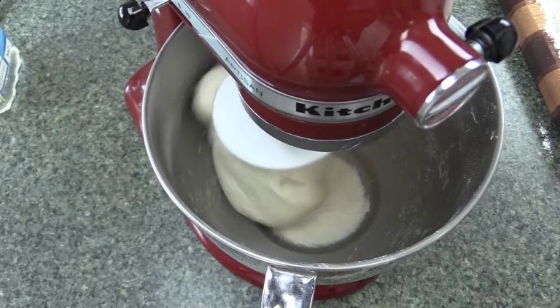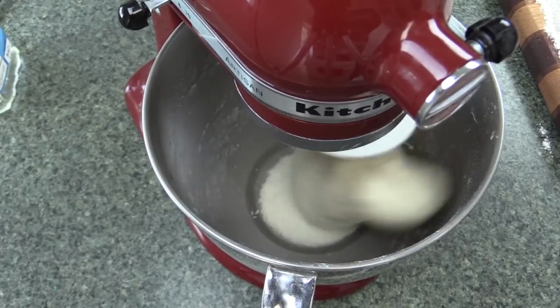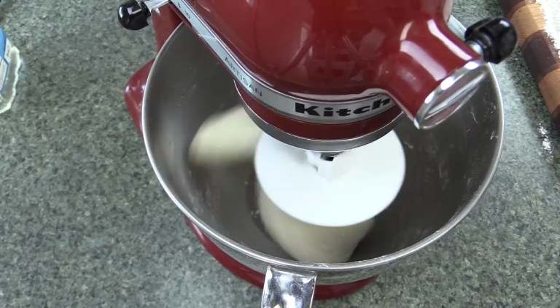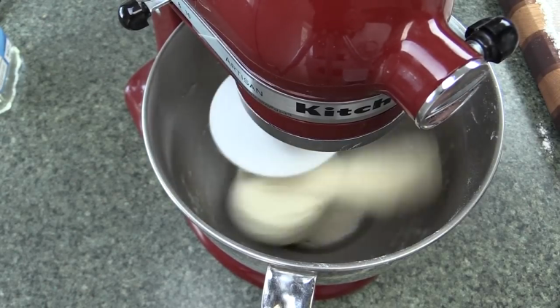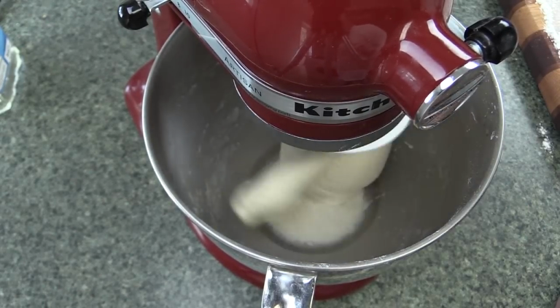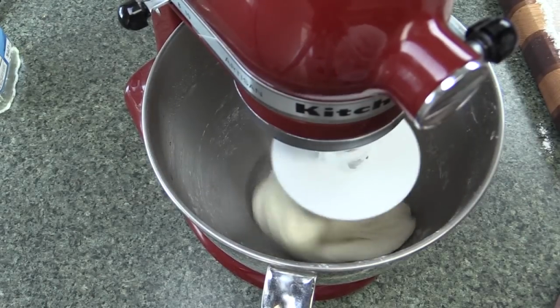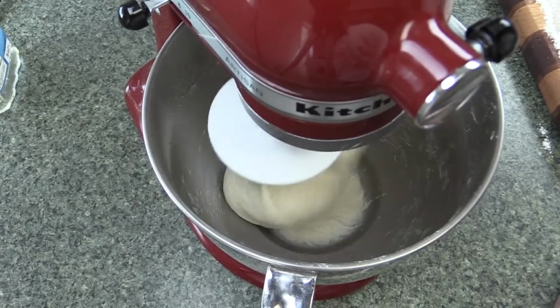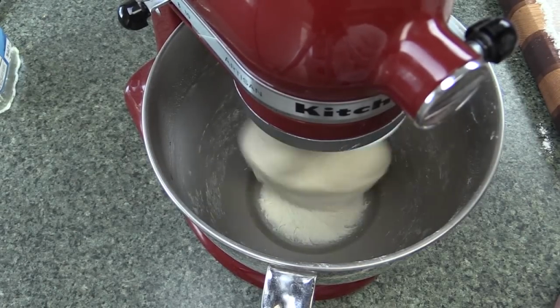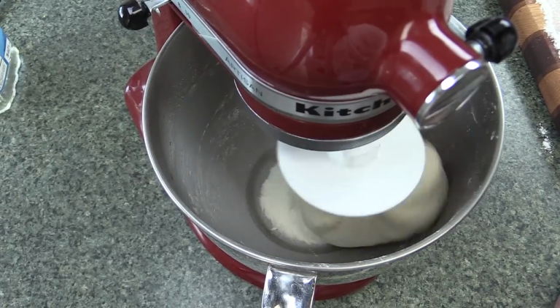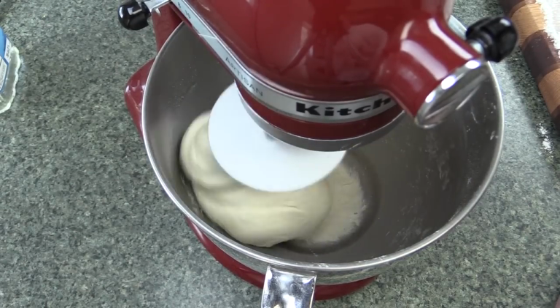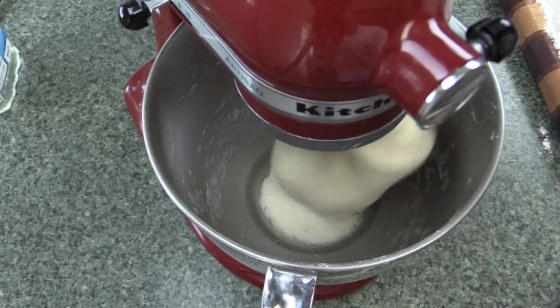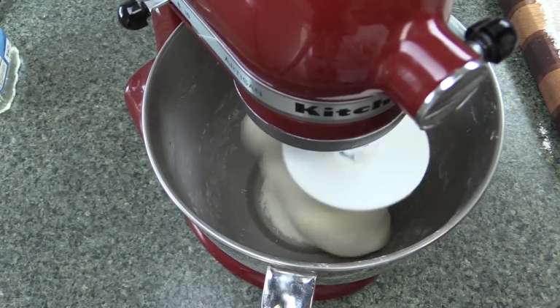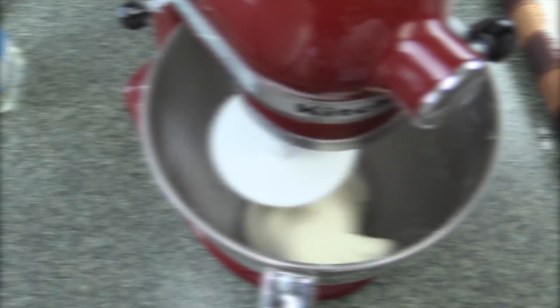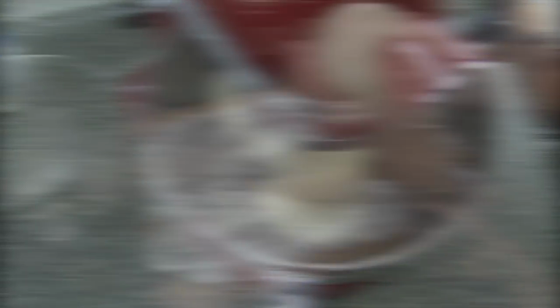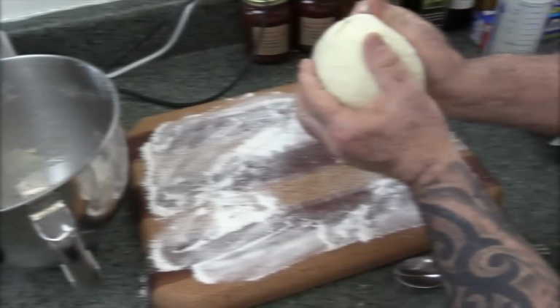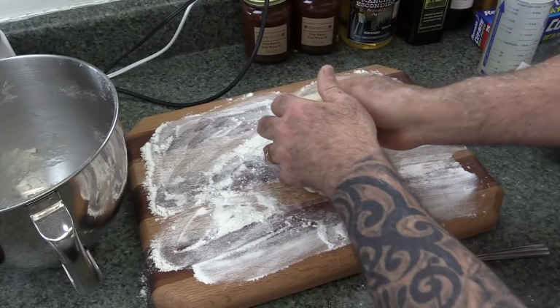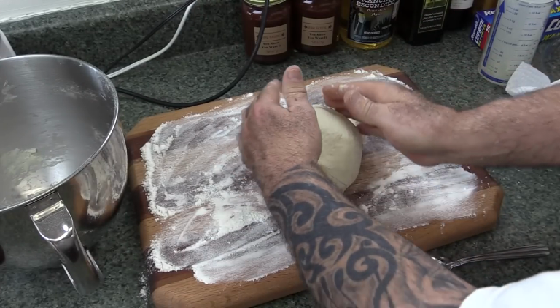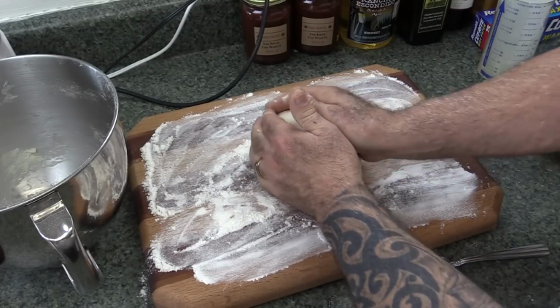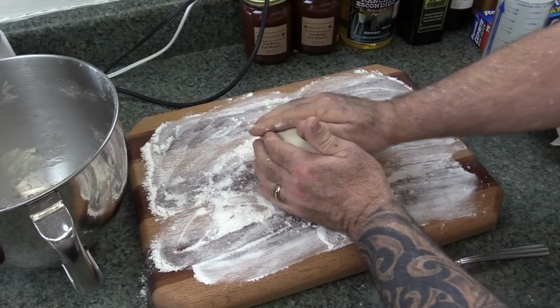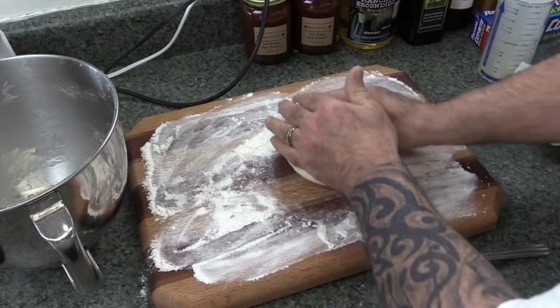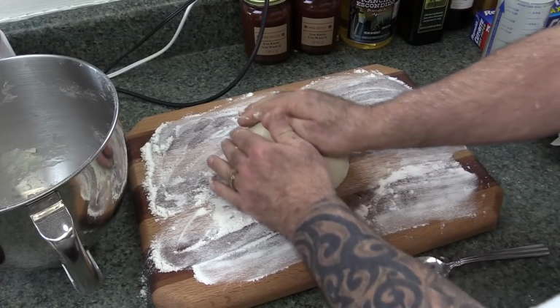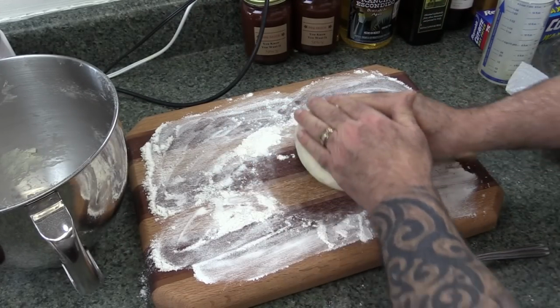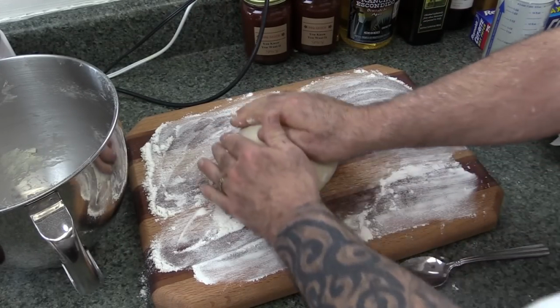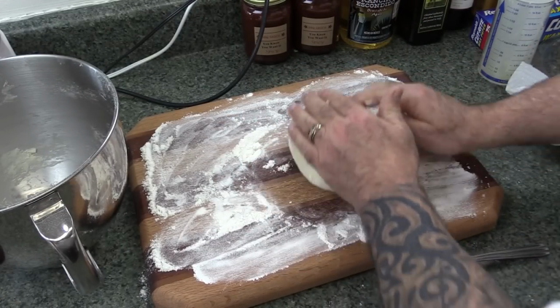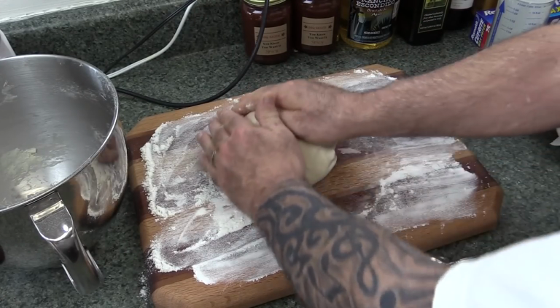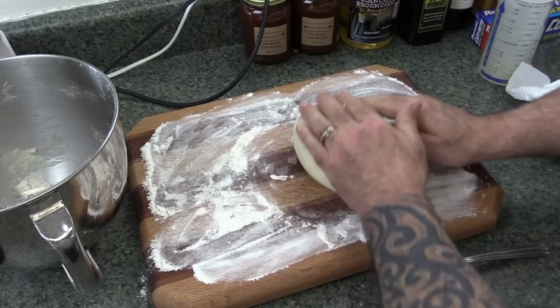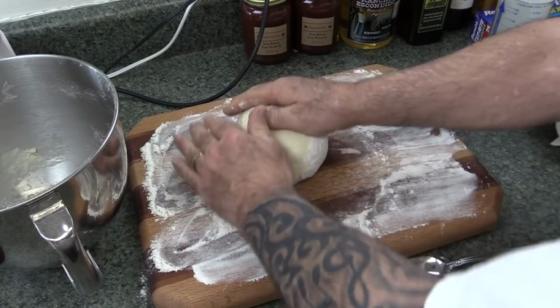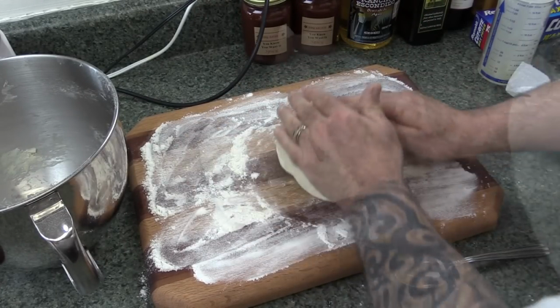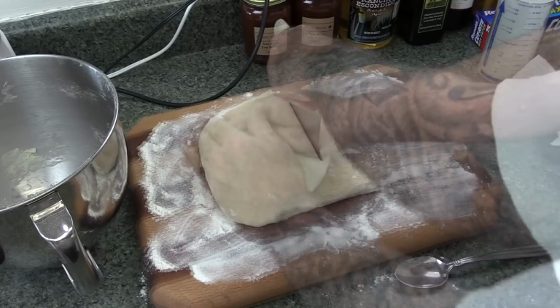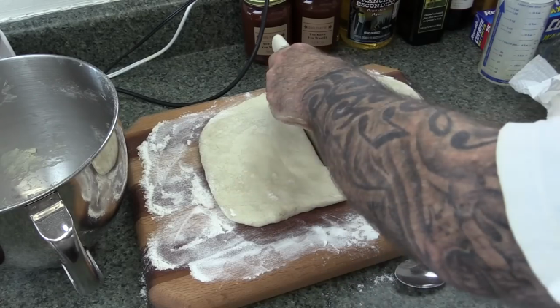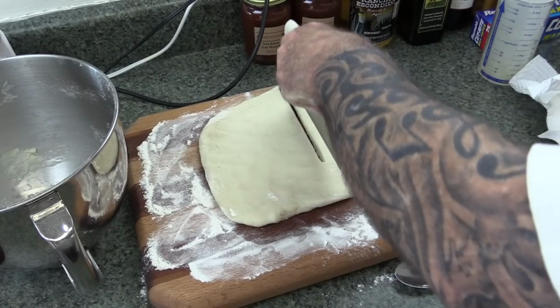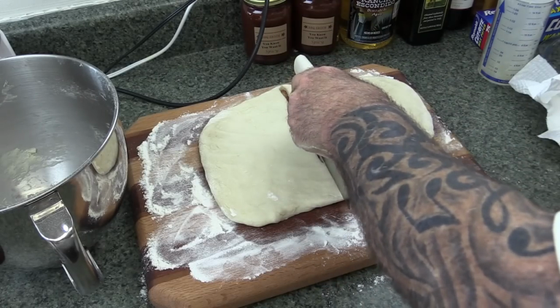It is time to make some homemade tortillas. Go ahead and get these done in advance - you can always warm them back up. The recipe will be in the description box. I'm also going to take this time to go ahead and cut my bell pepper and onion.